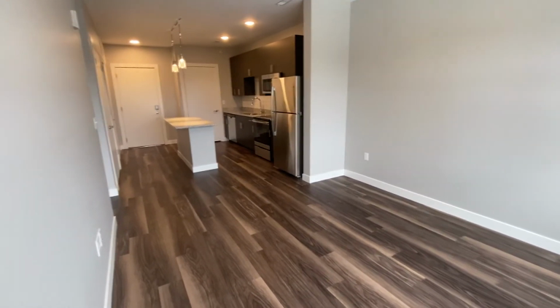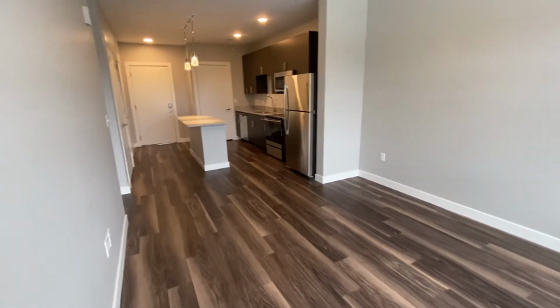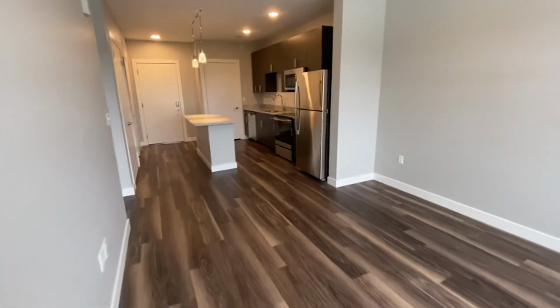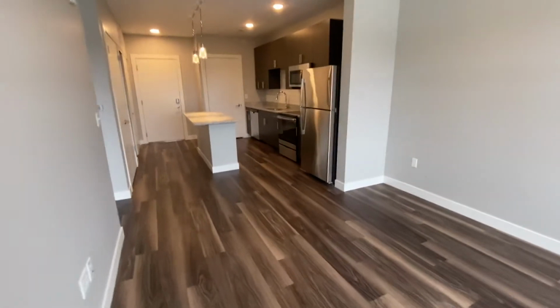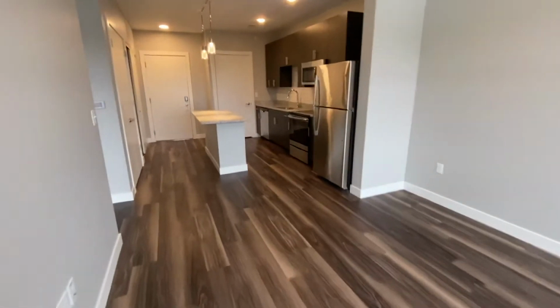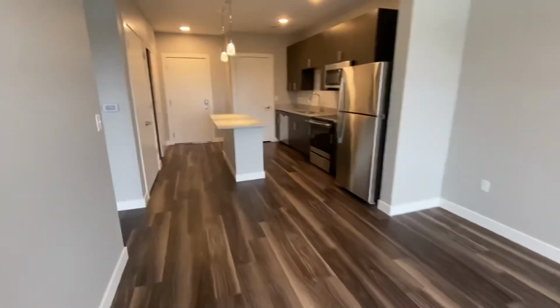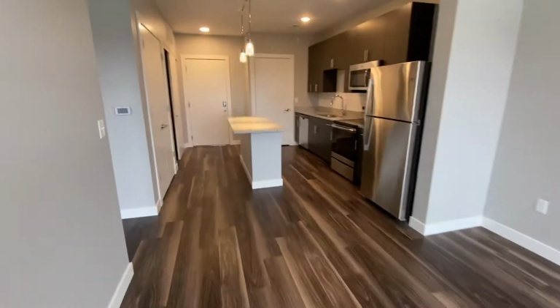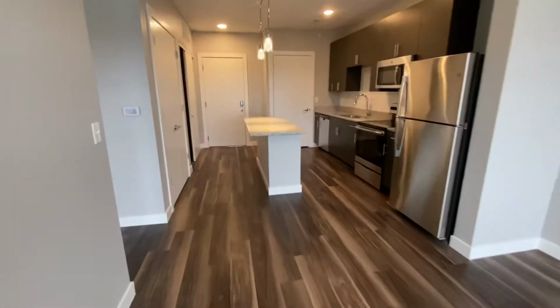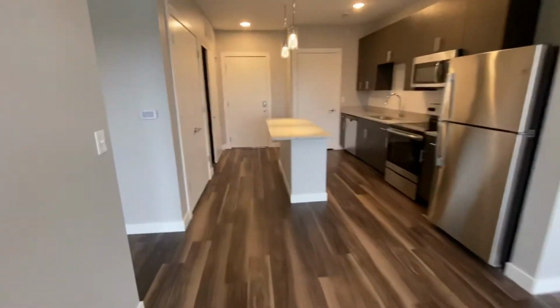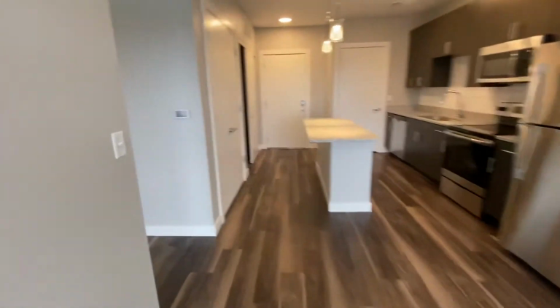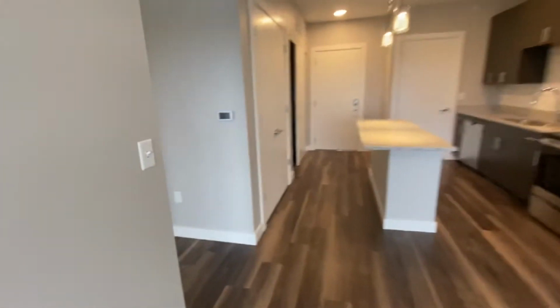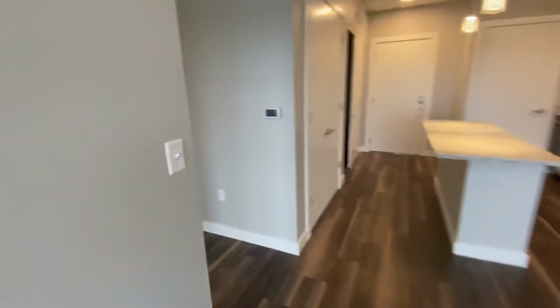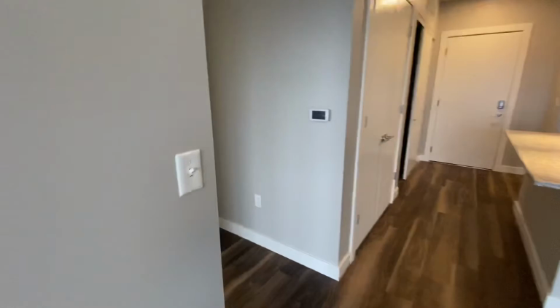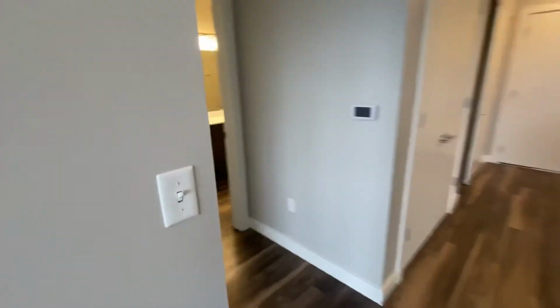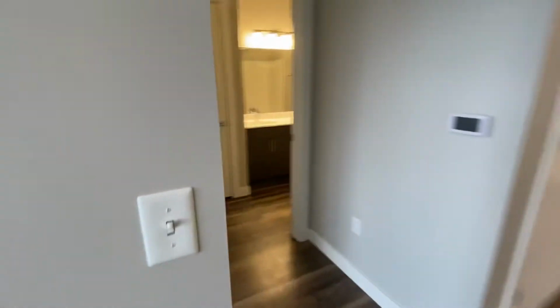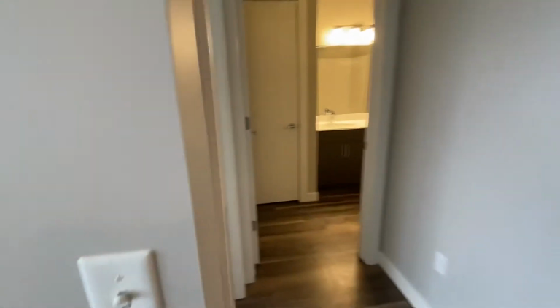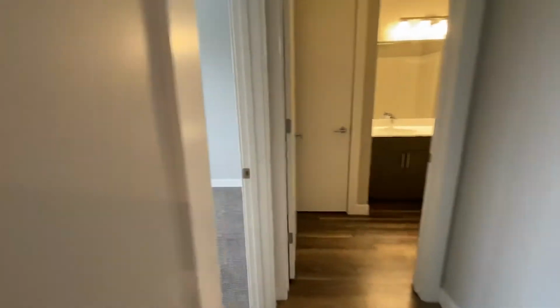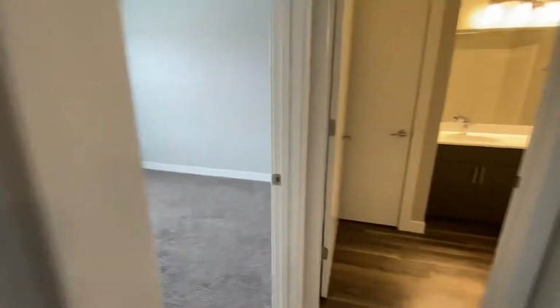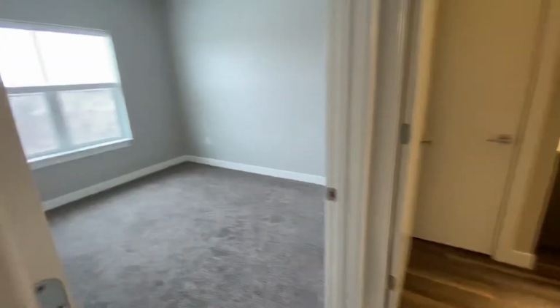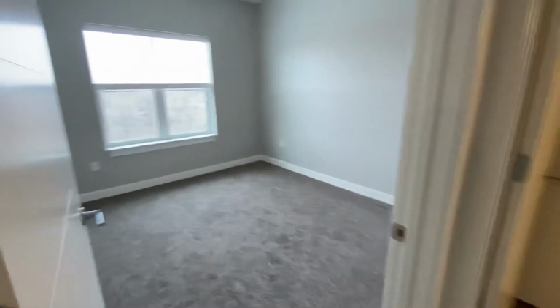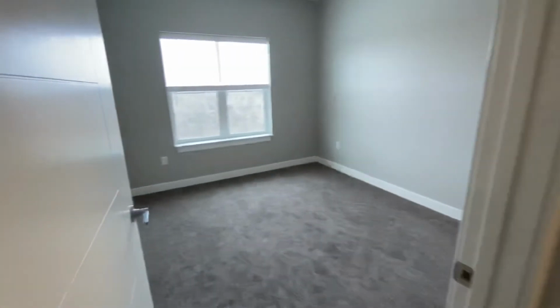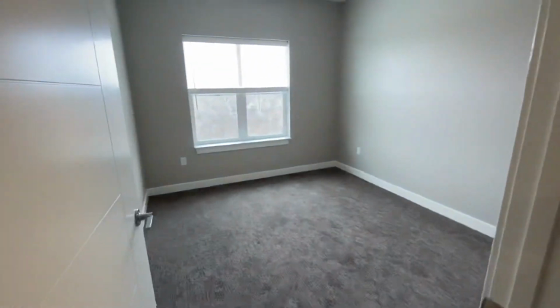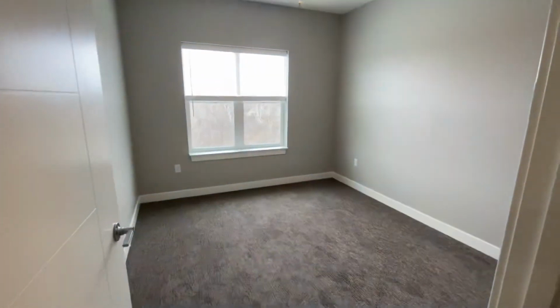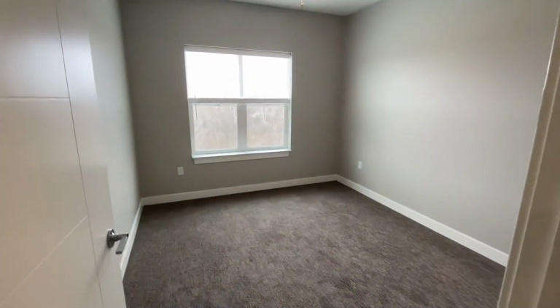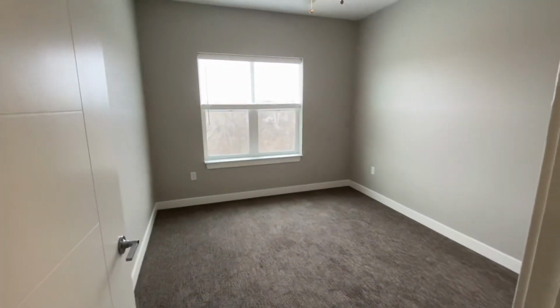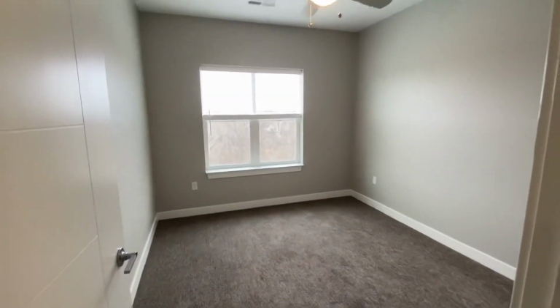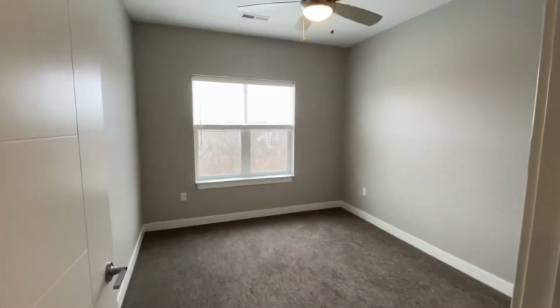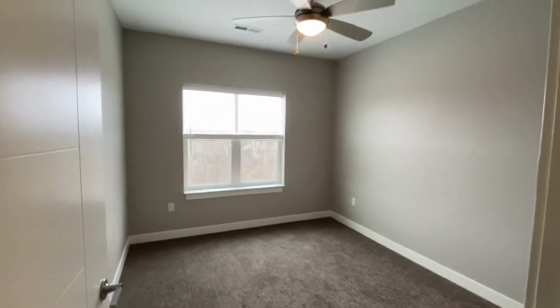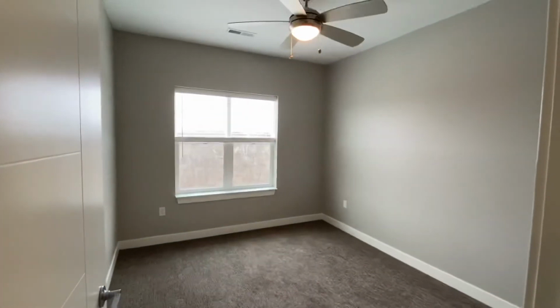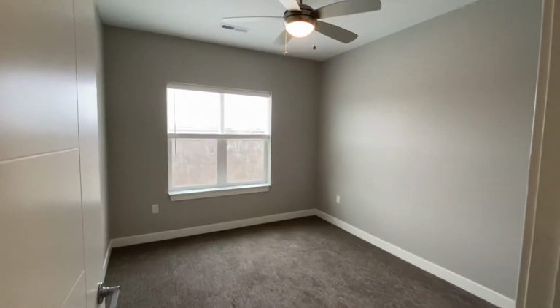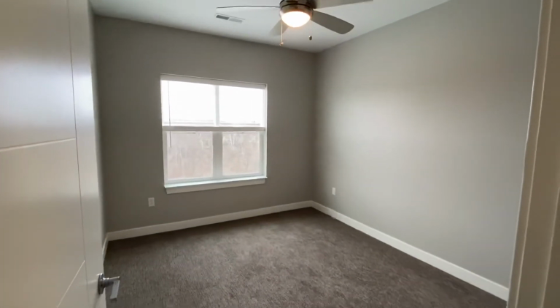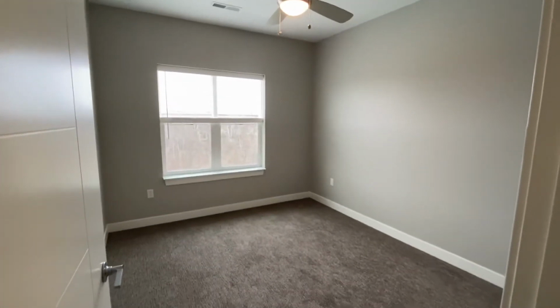And then down this hall is your bedroom. This is carpeted, and you've got your ceiling fan.